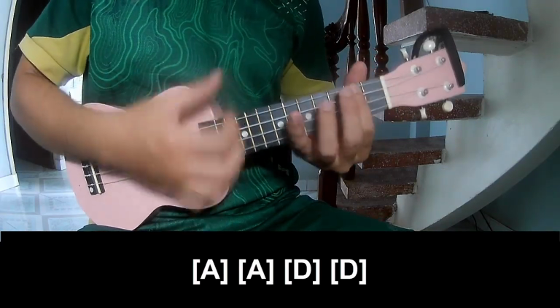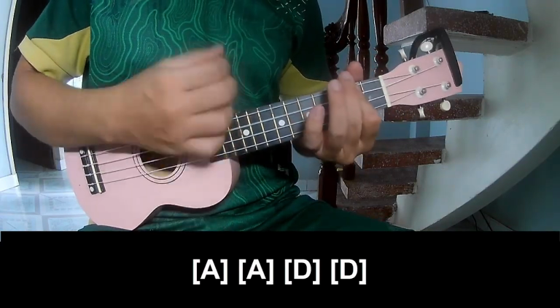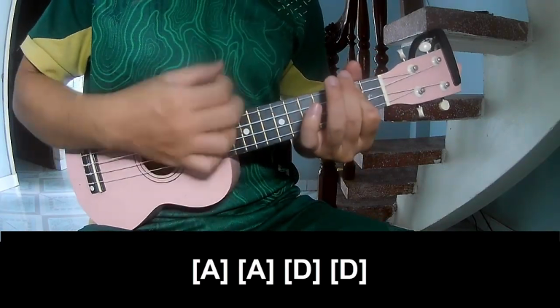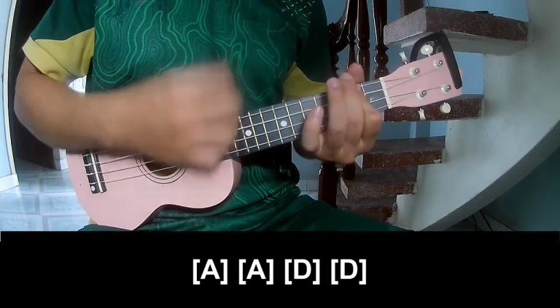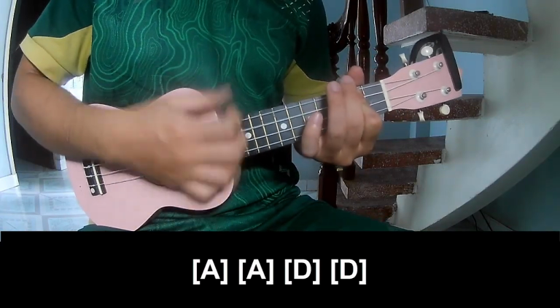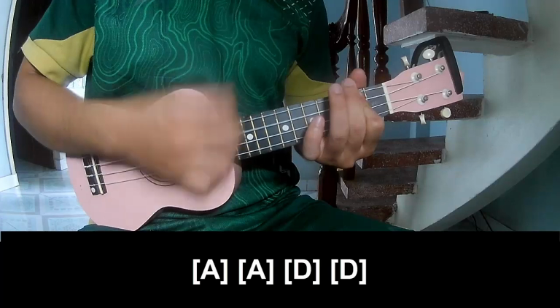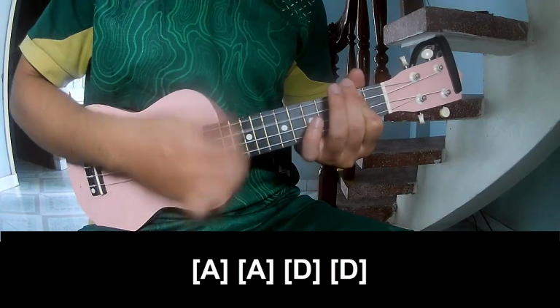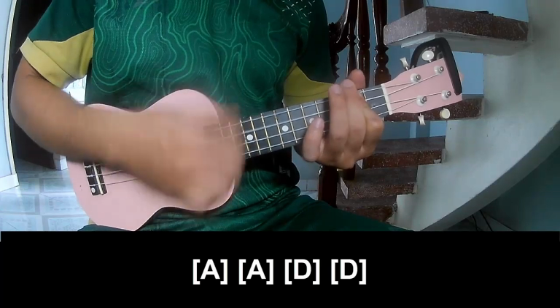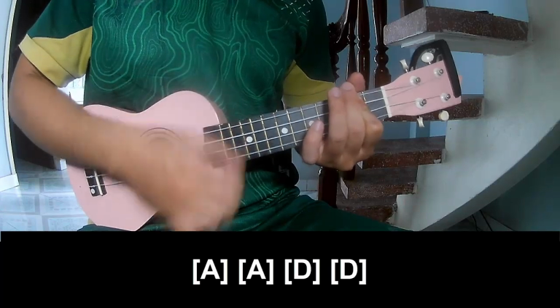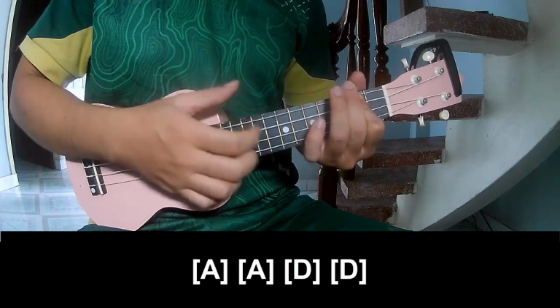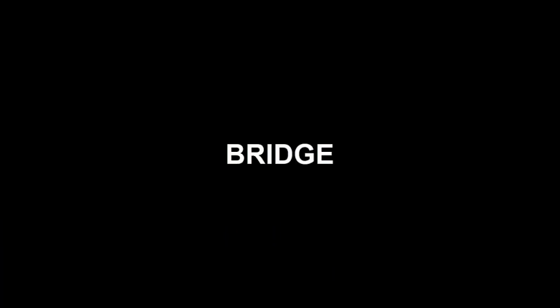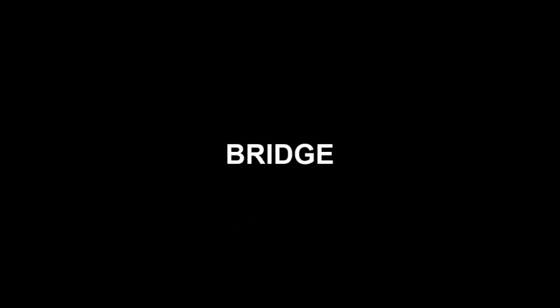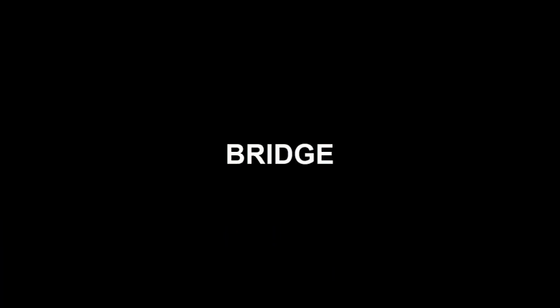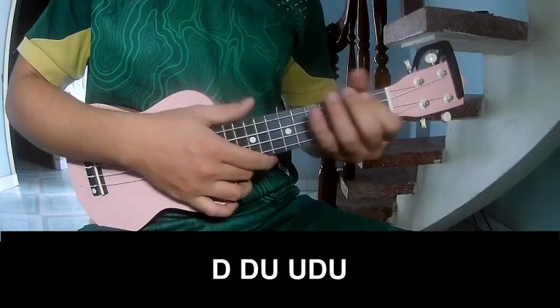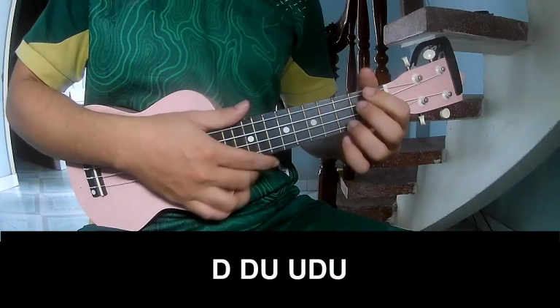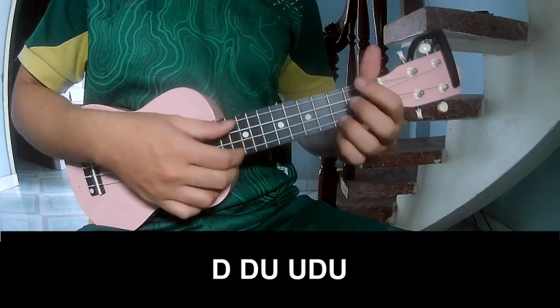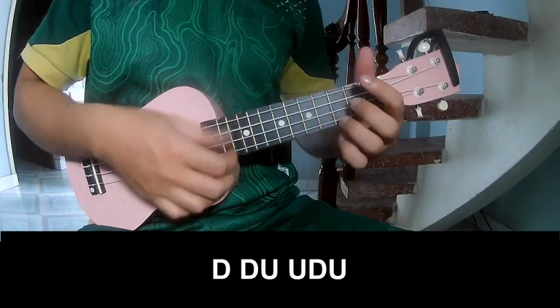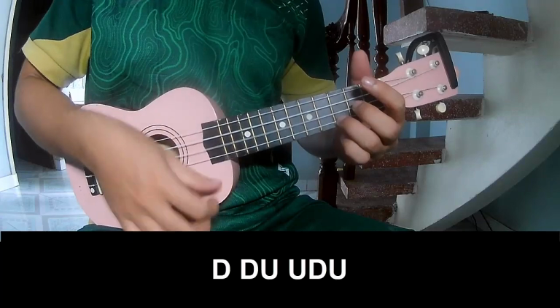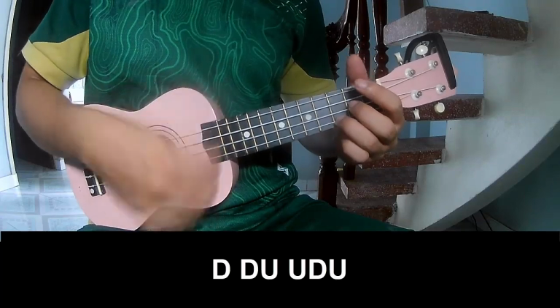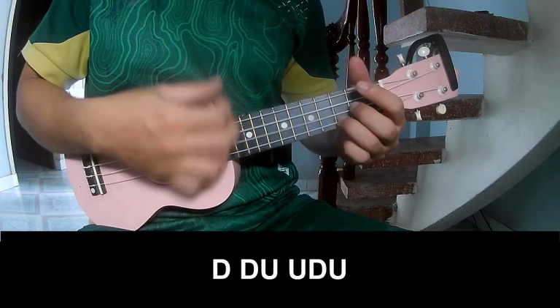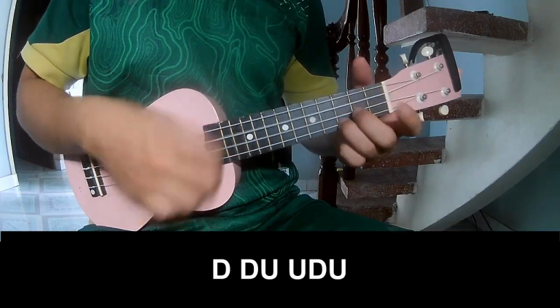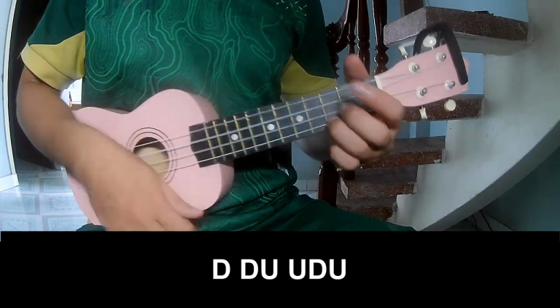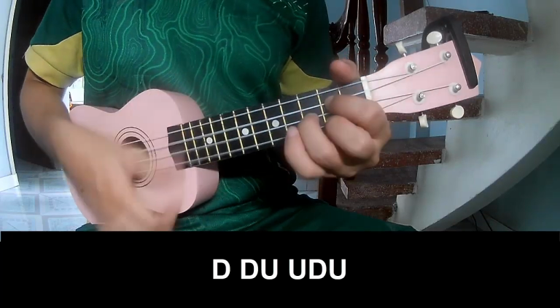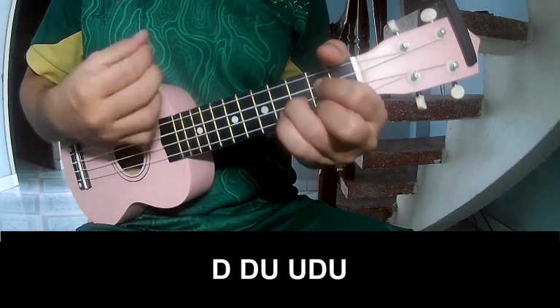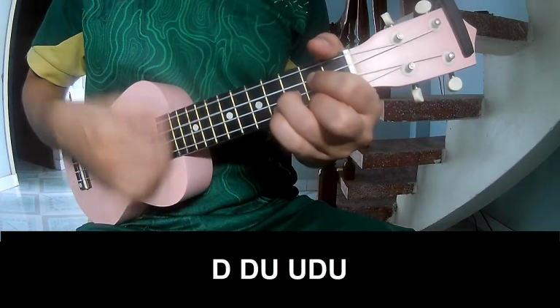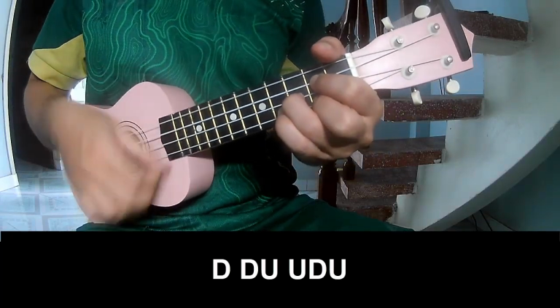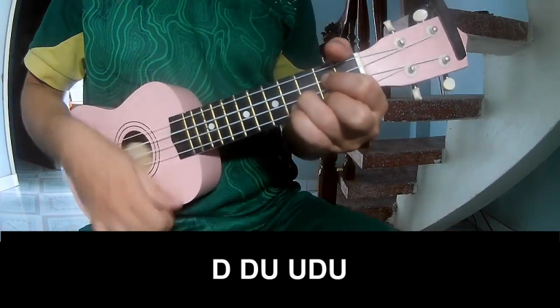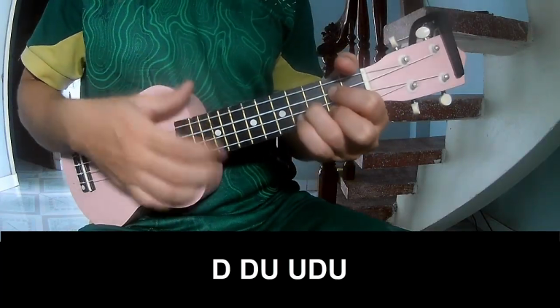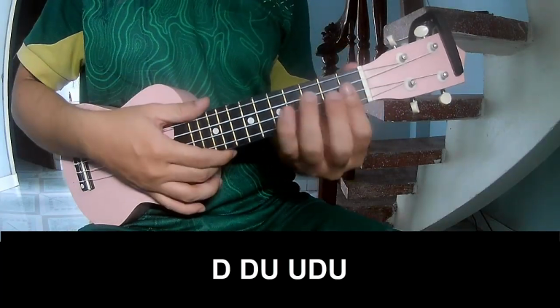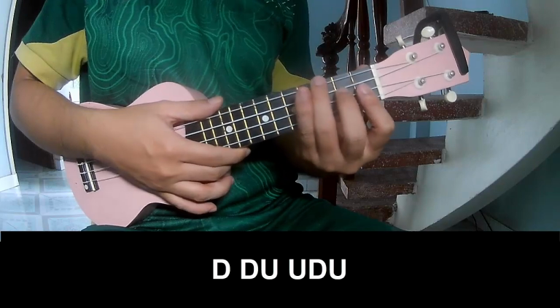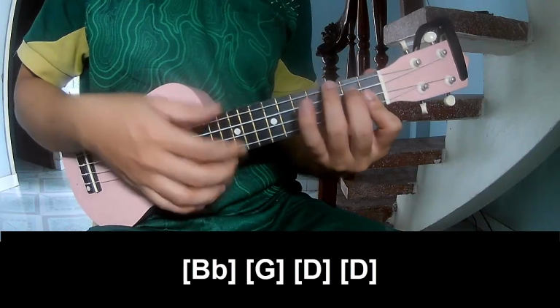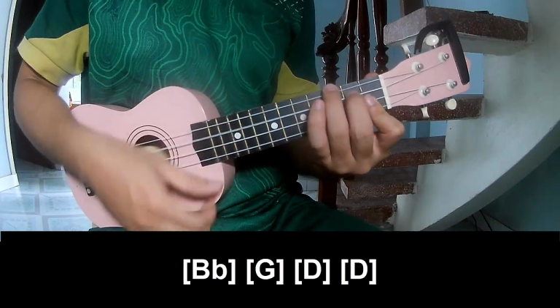D, B. D D D. To strum the chord, play Down Down Up Down Up Down. Also play long B, B.